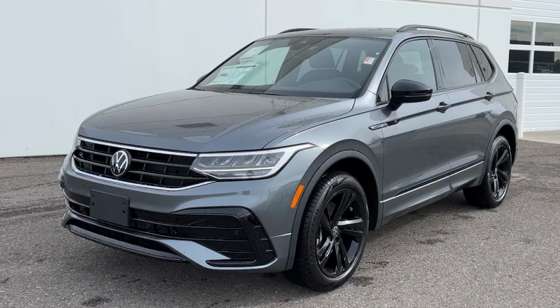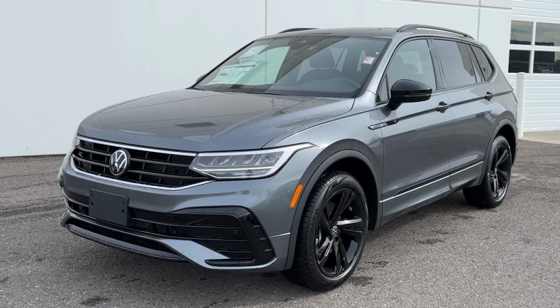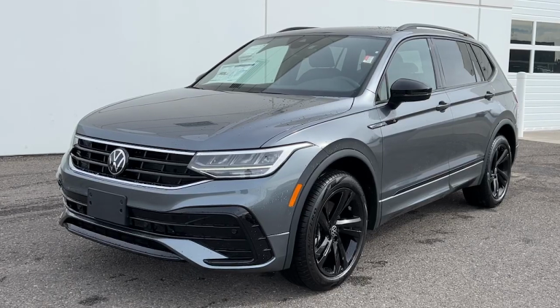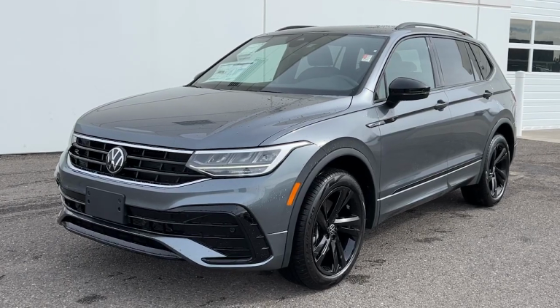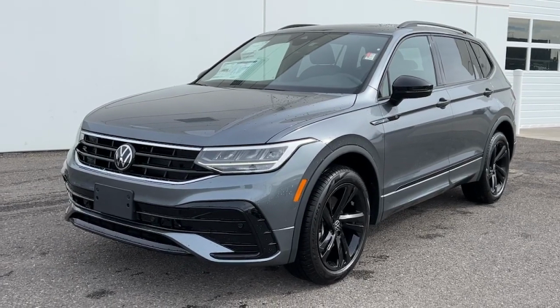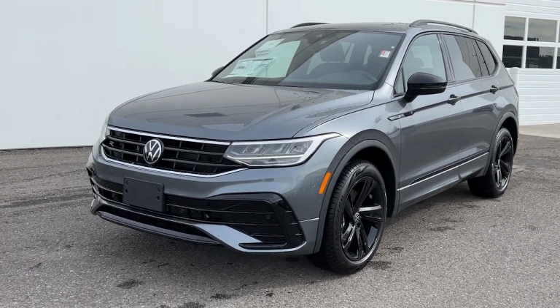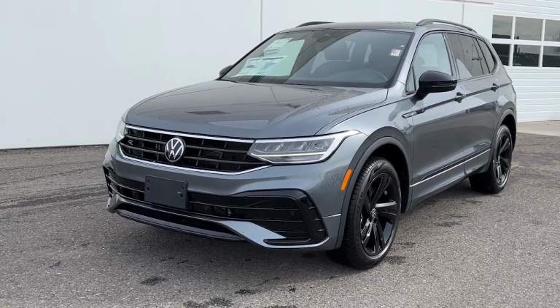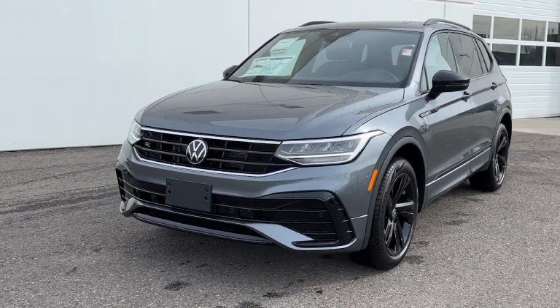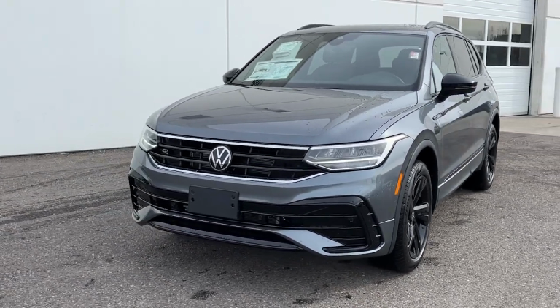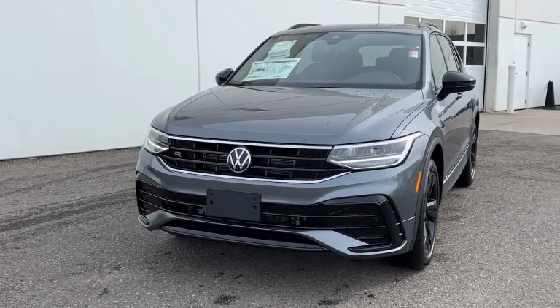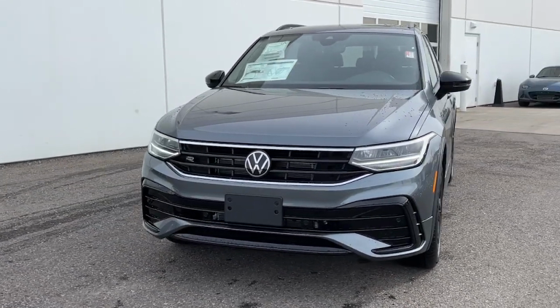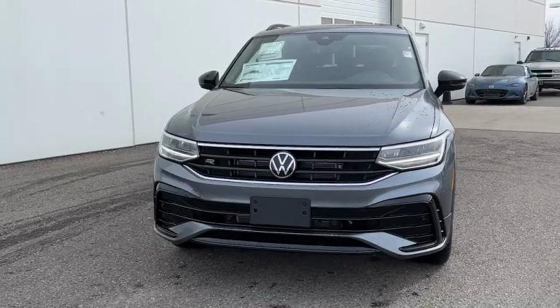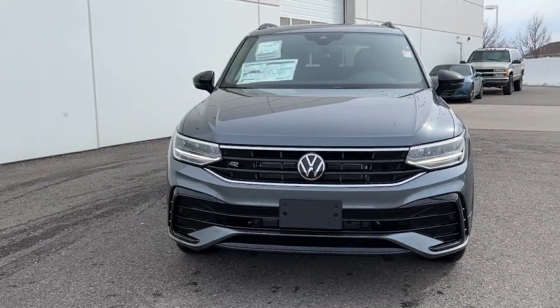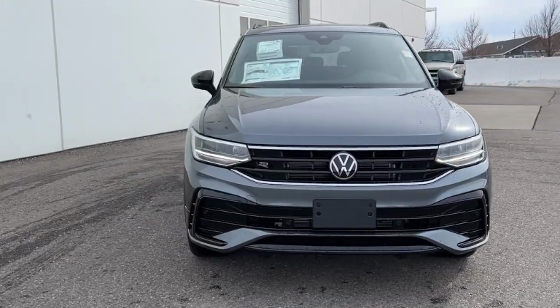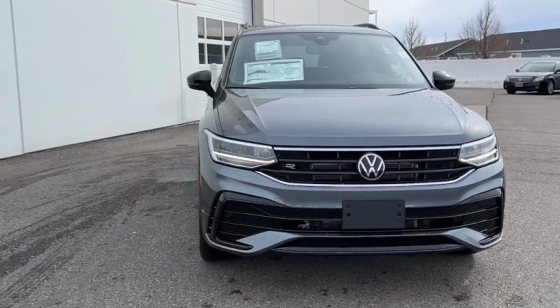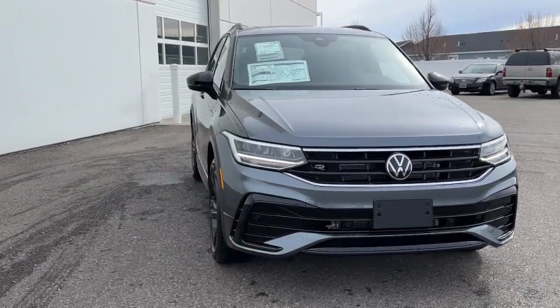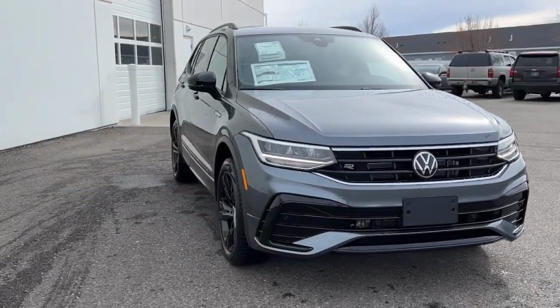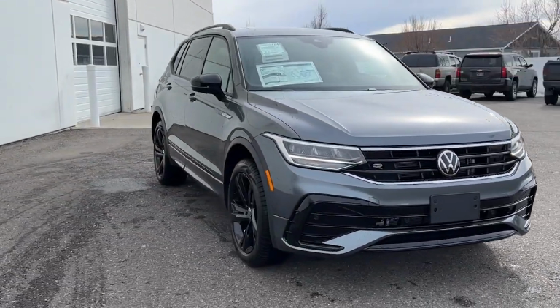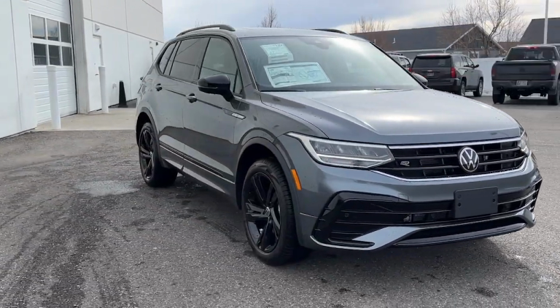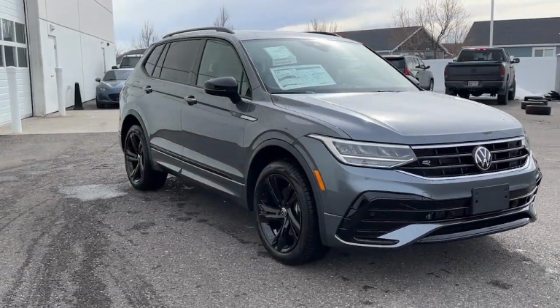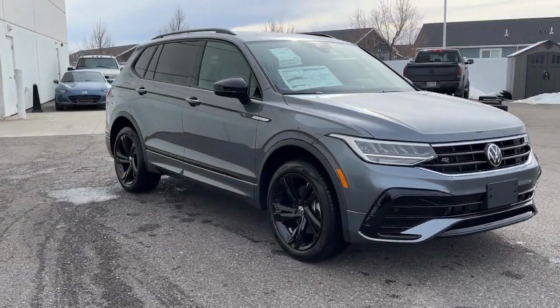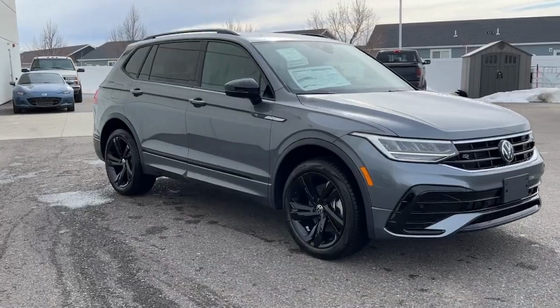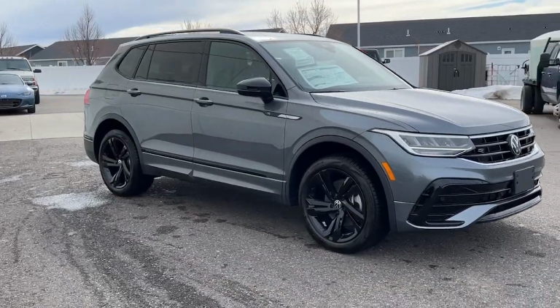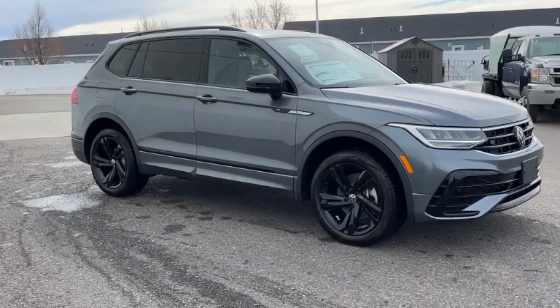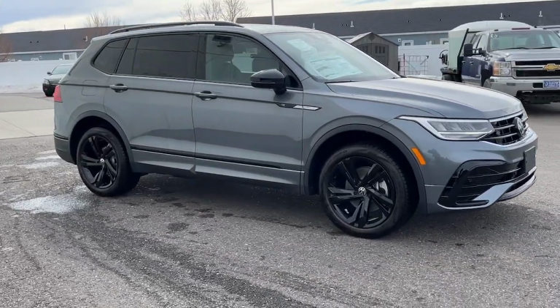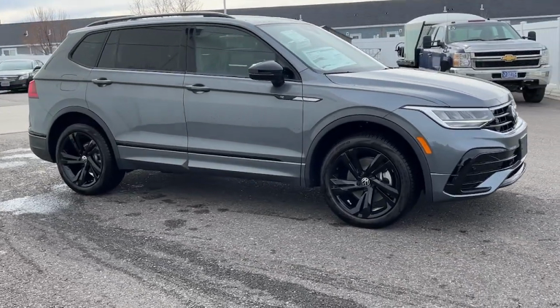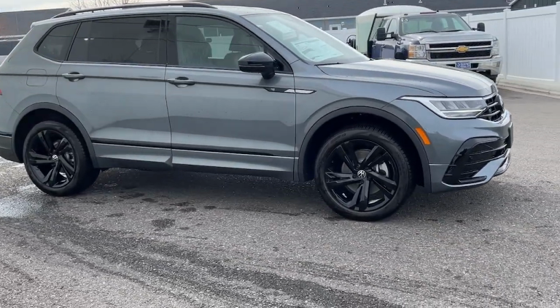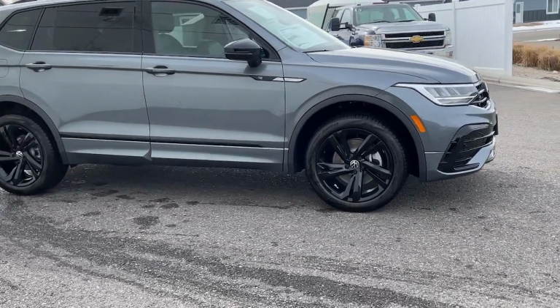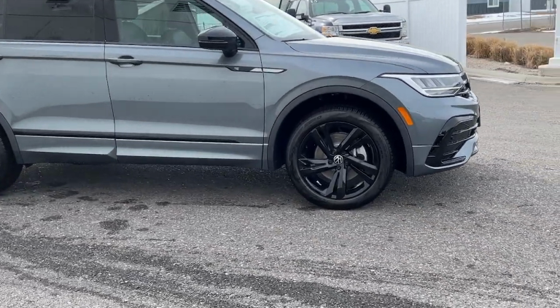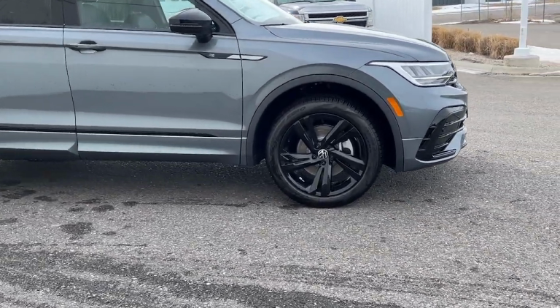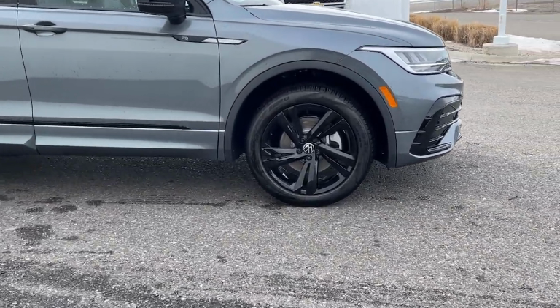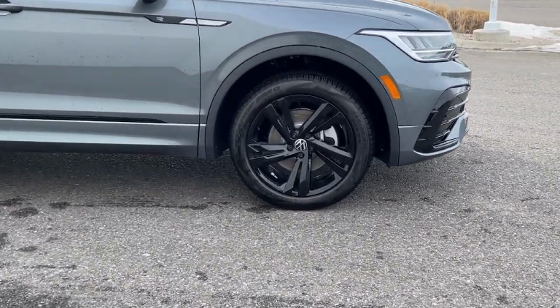Look no further than the 2023 Volkswagen Tiguan. Enjoy the peaceful ride and peace of mind you get in this comfortable, safety-minded Tiguan. Its well-equipped, flexible cabin and driver-assist tech add confidence to every journey.